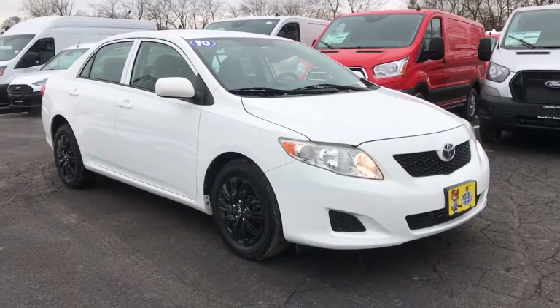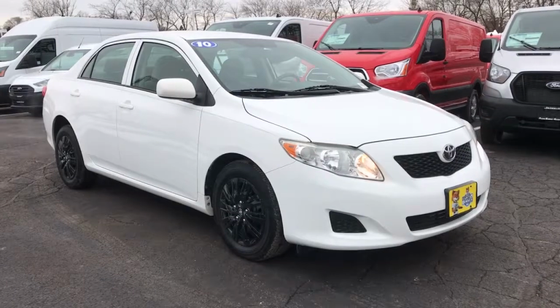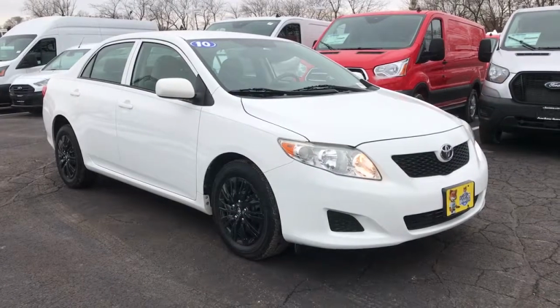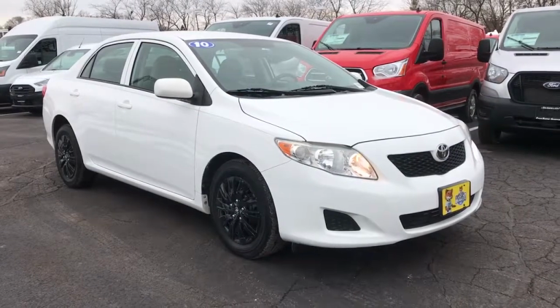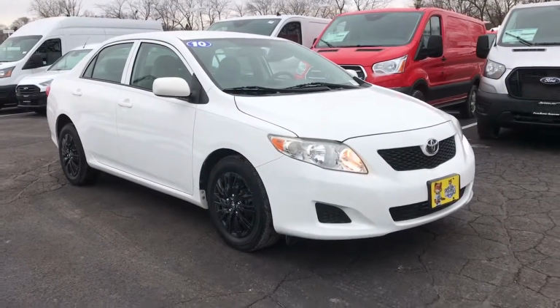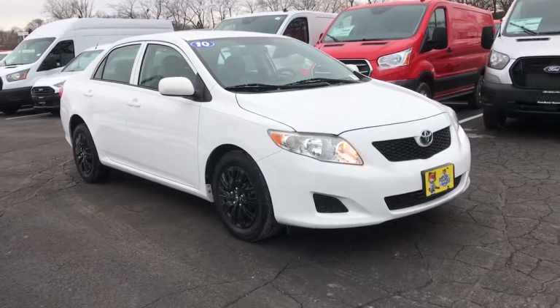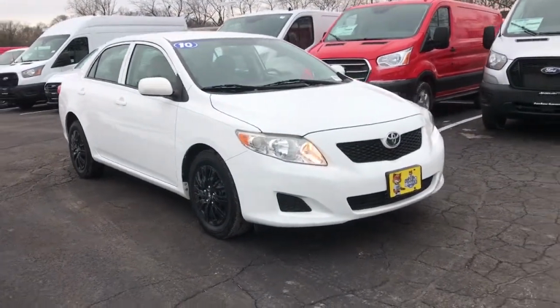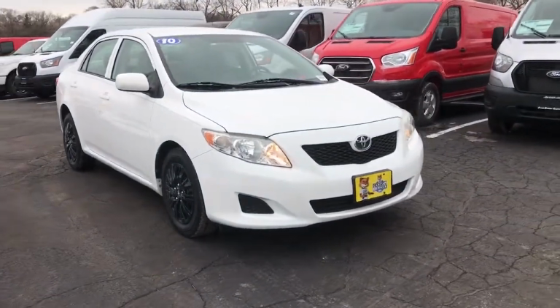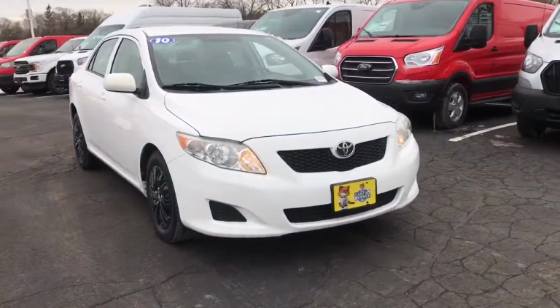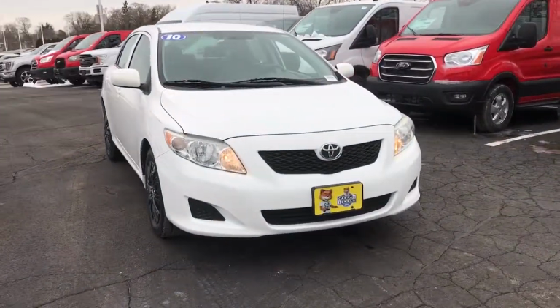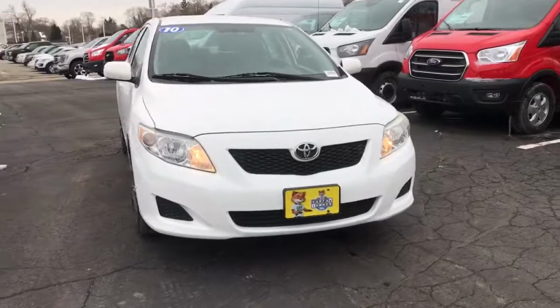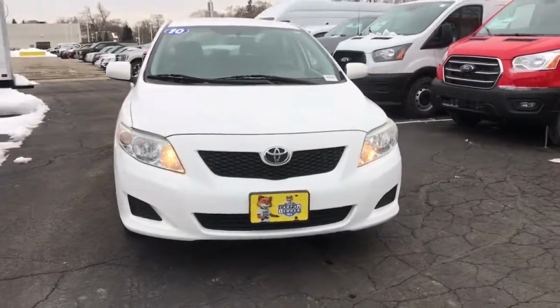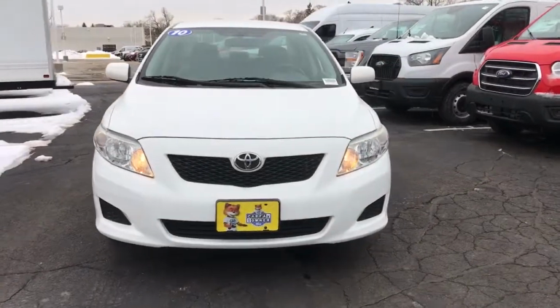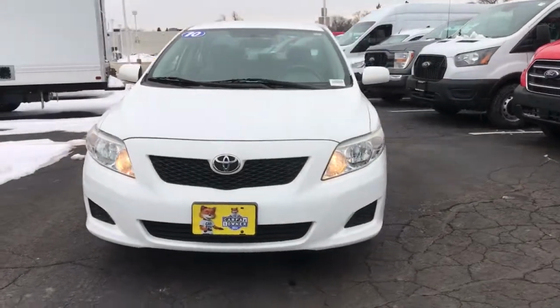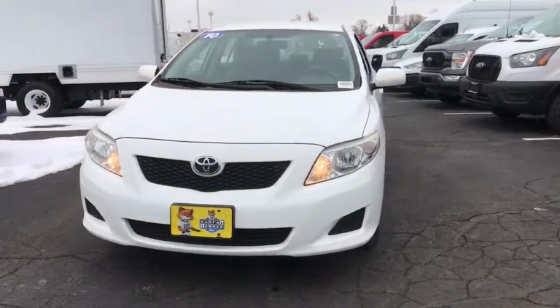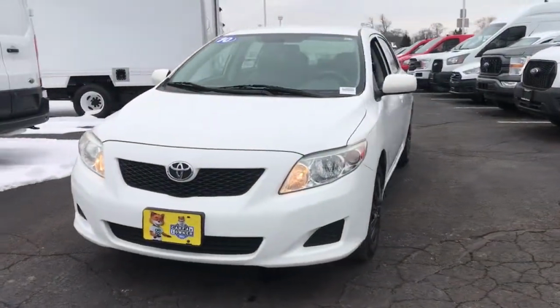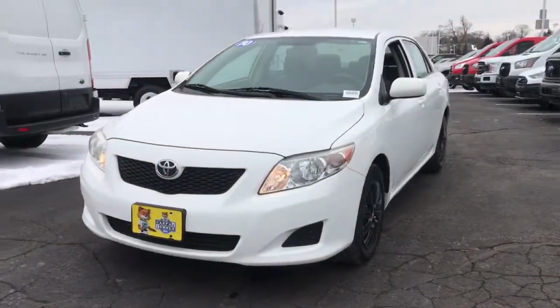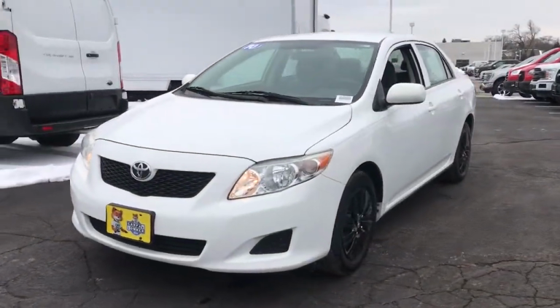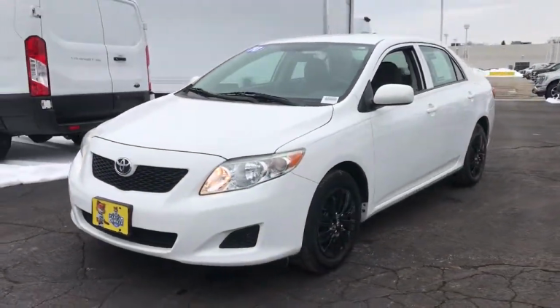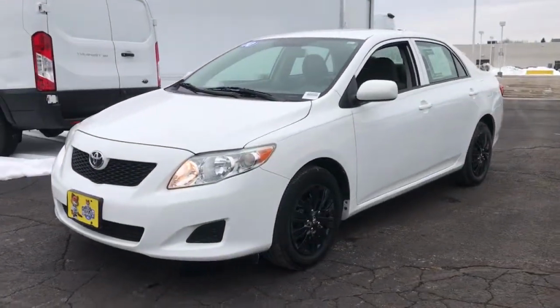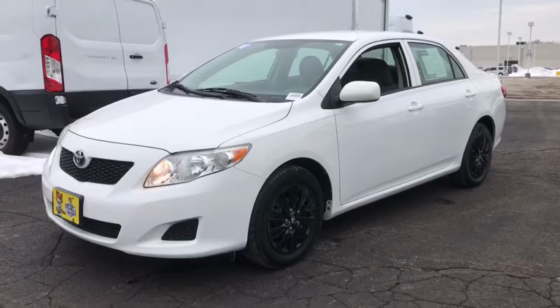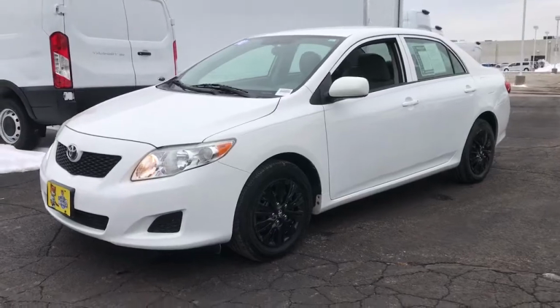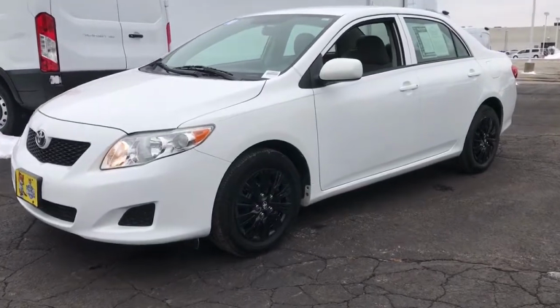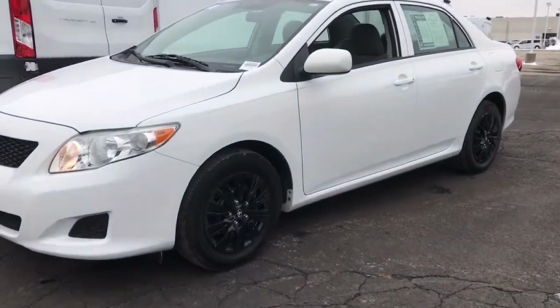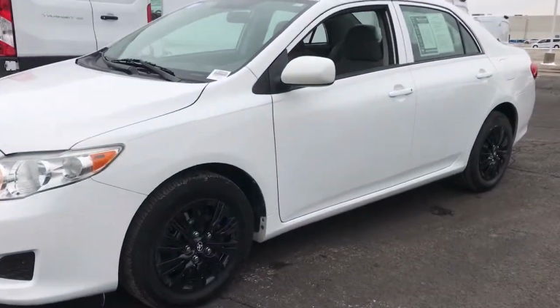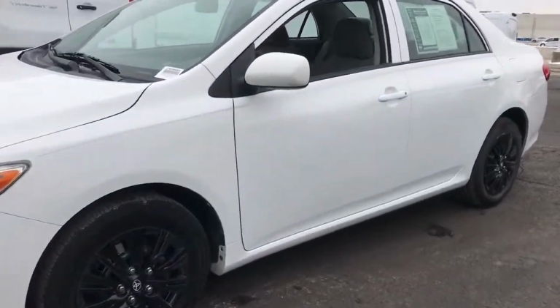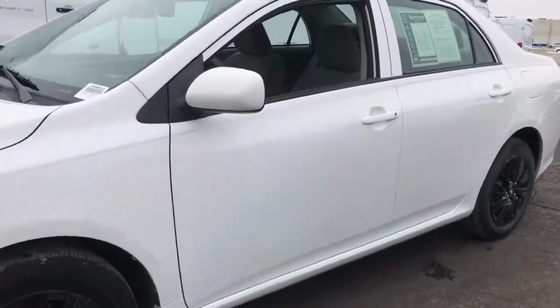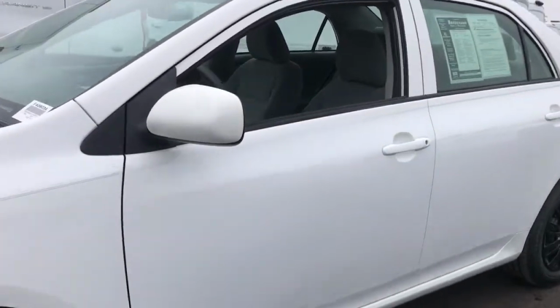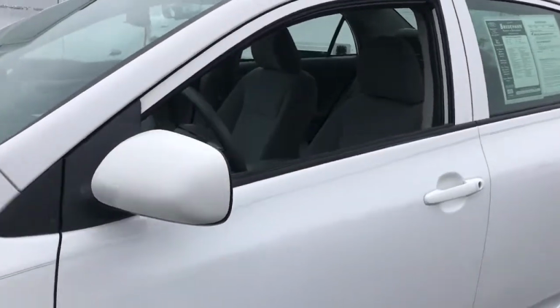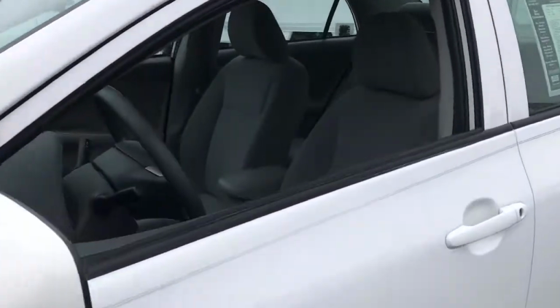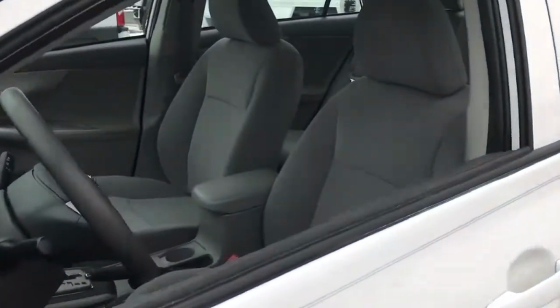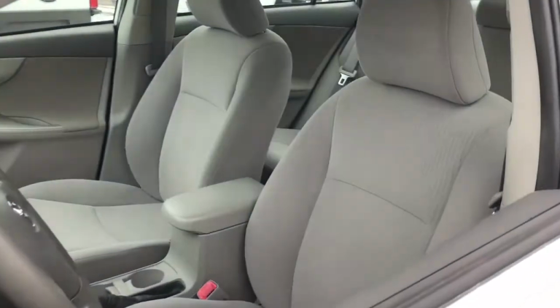Take a moment to check out the 2010 Toyota Corolla. This vehicle still has fewer than 120,000 miles on the clock, so it won't last long. Prepare to take your driving pleasure to new heights and enjoy the best of modern efficiency and style.